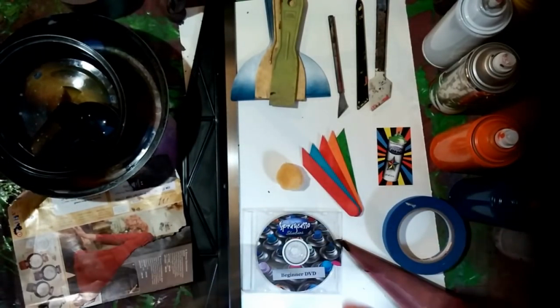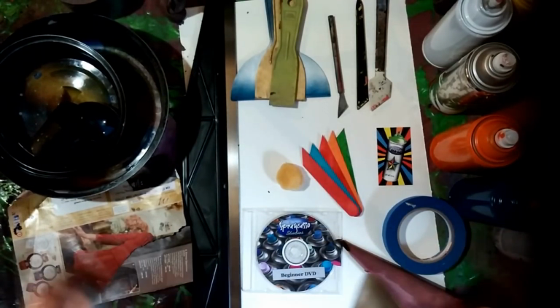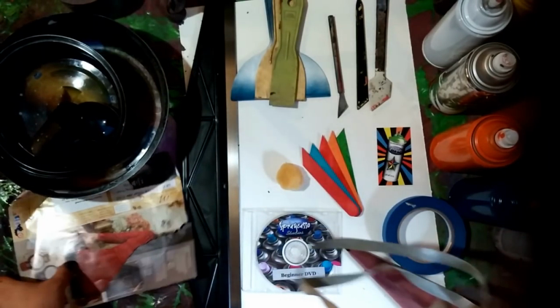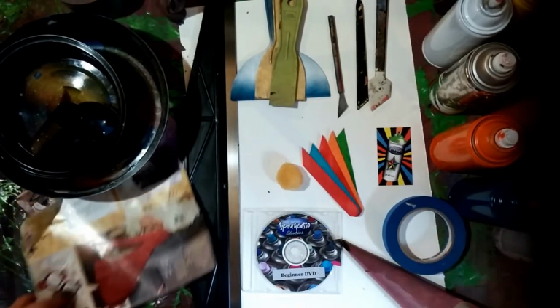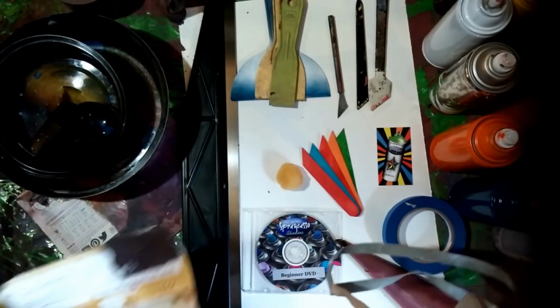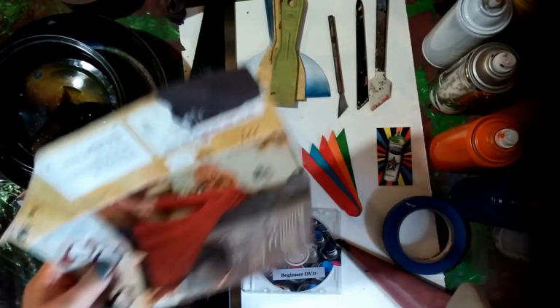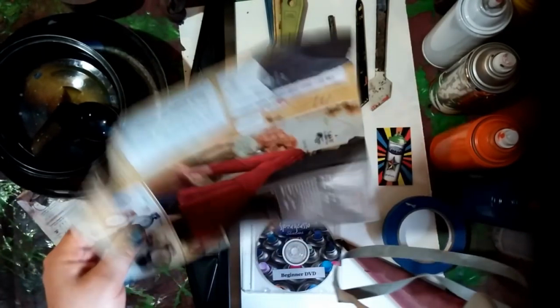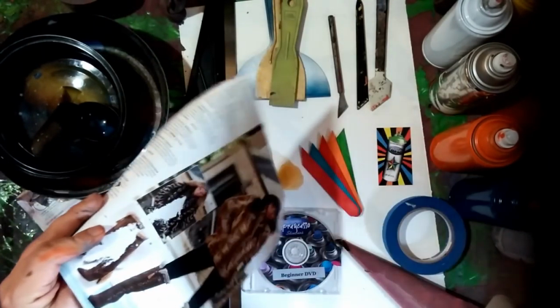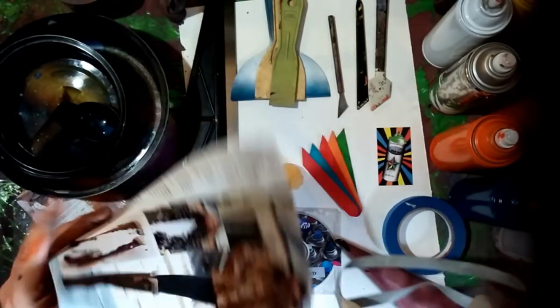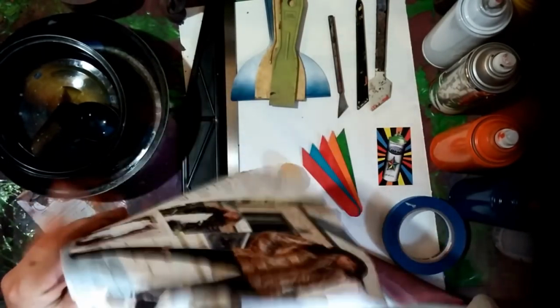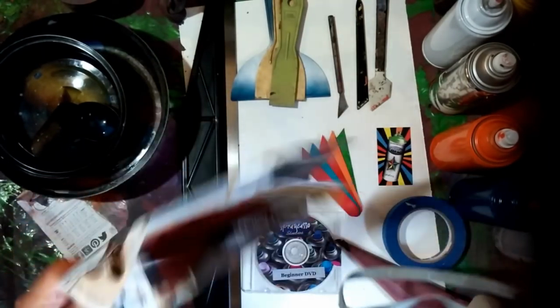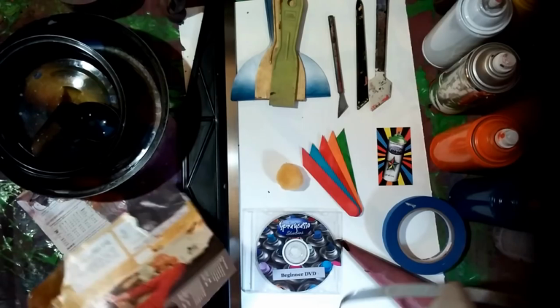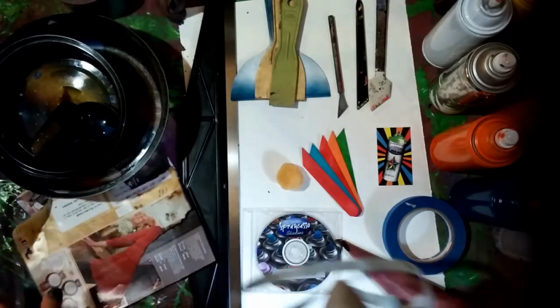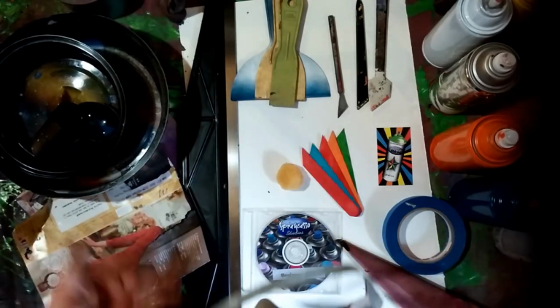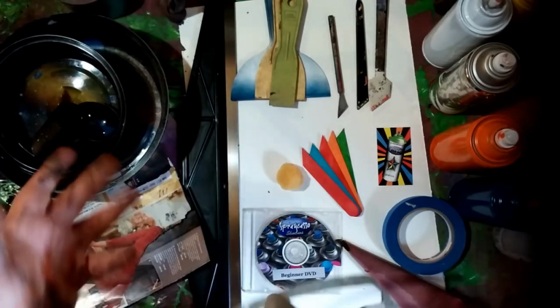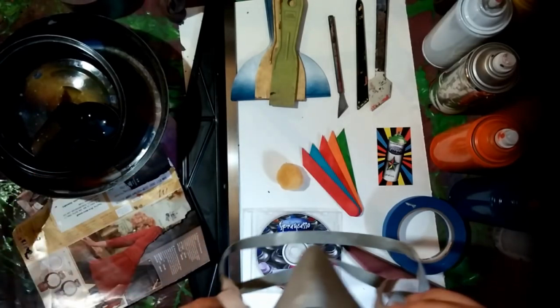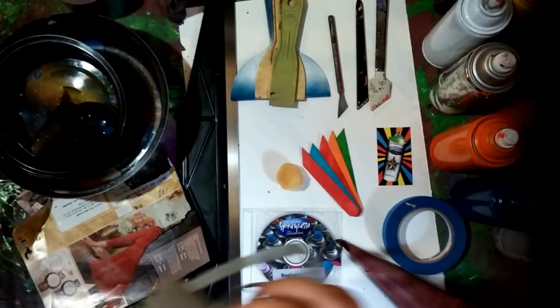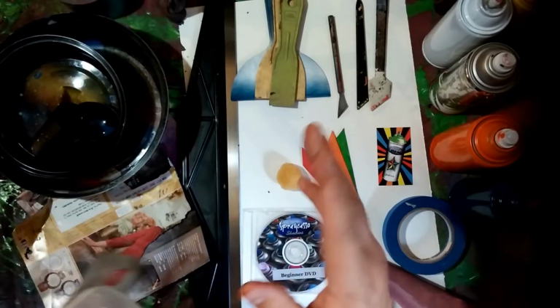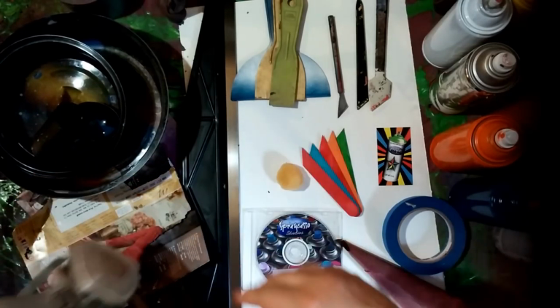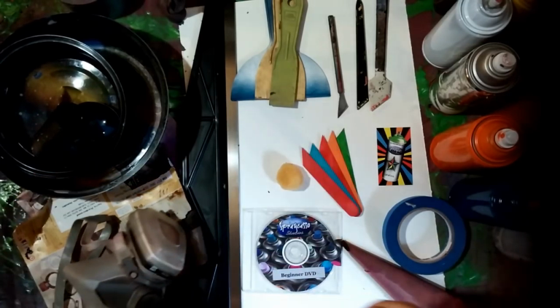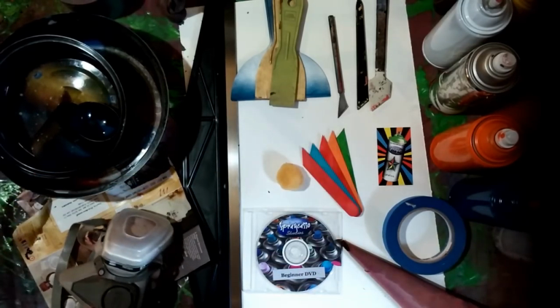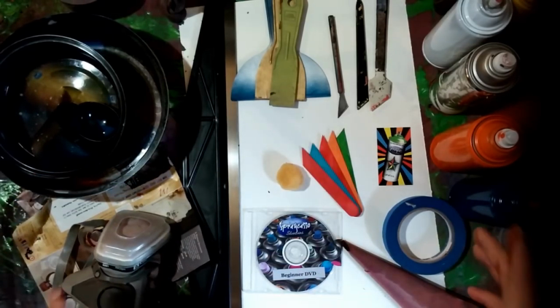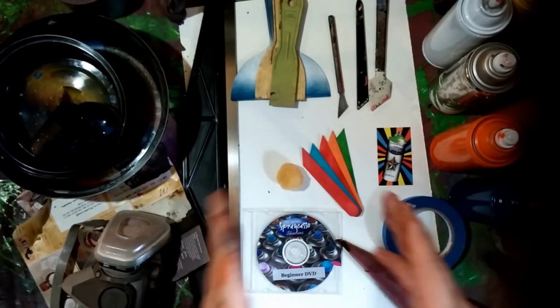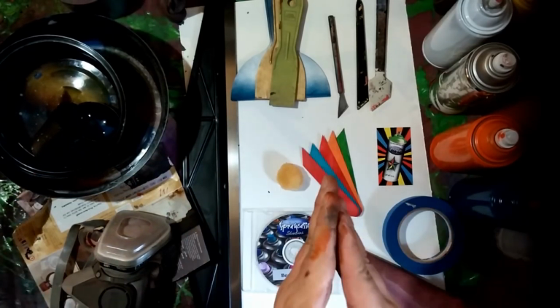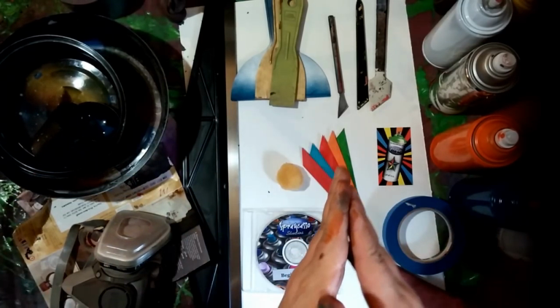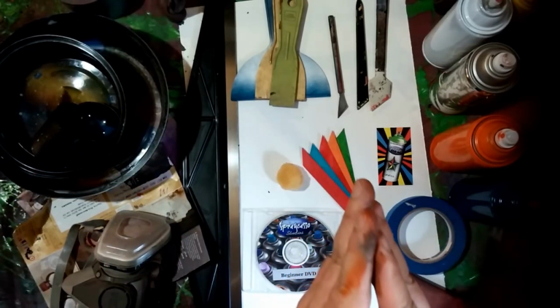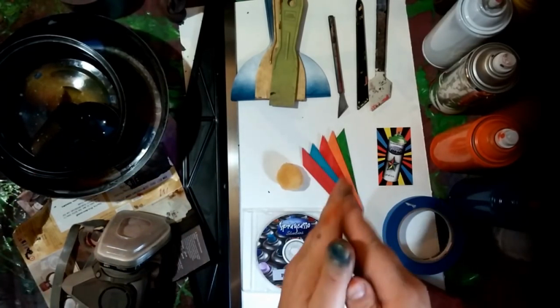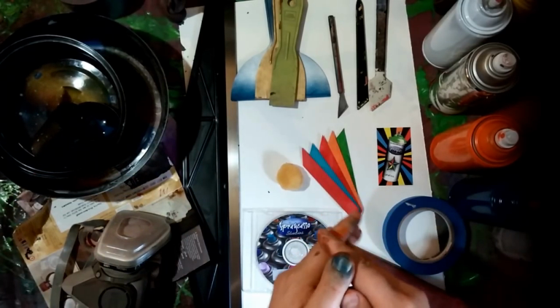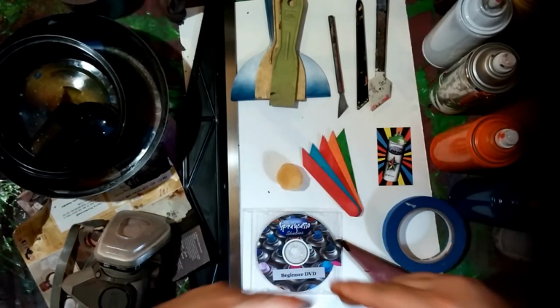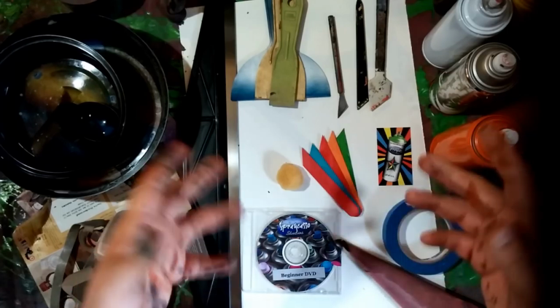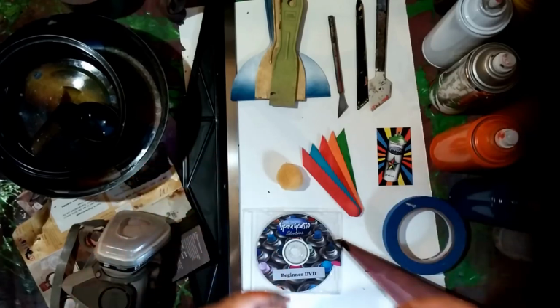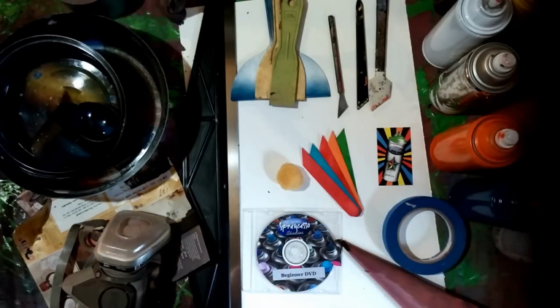Second, get a magazine — any kind of magazine. It could be a clothing magazine, it doesn't matter. Get a magazine. You're going to need that for texture, to create terrains, and to create different effects.